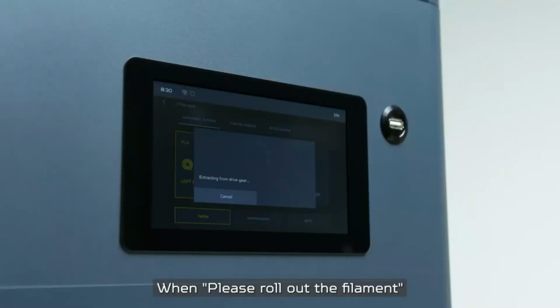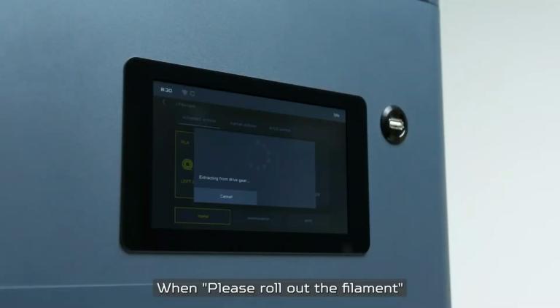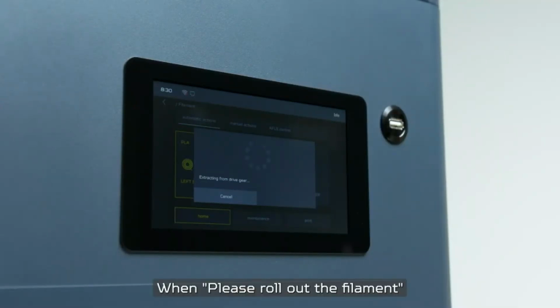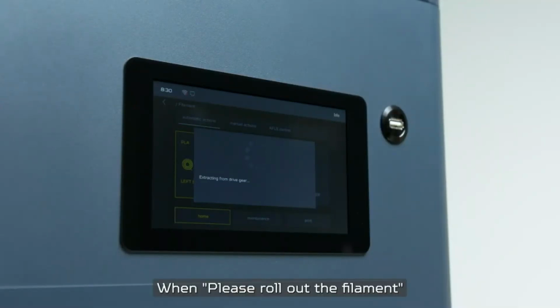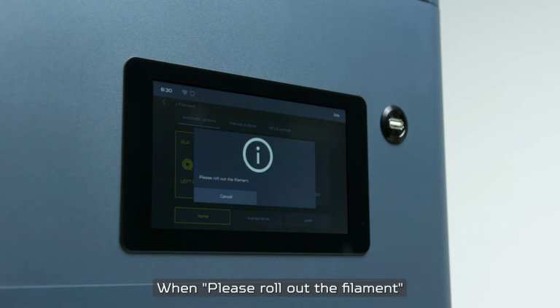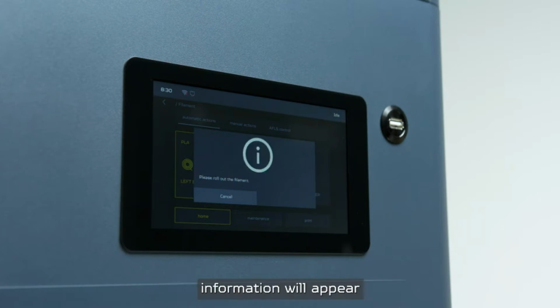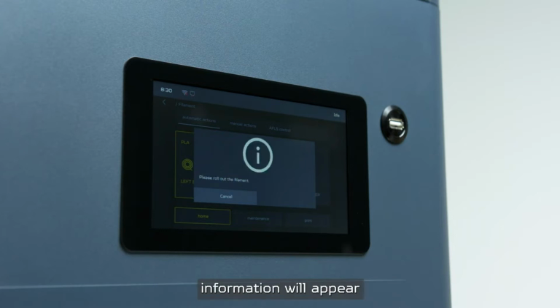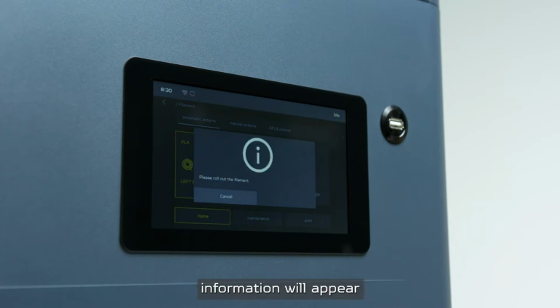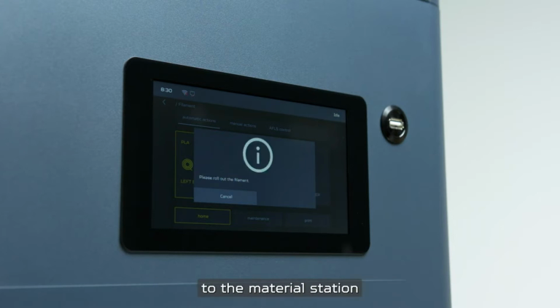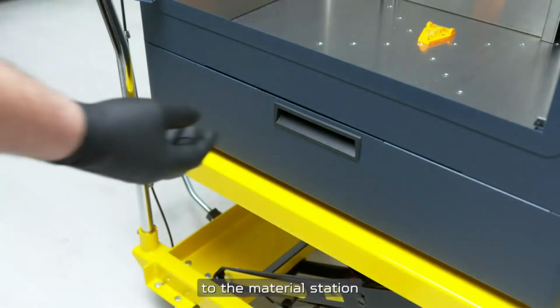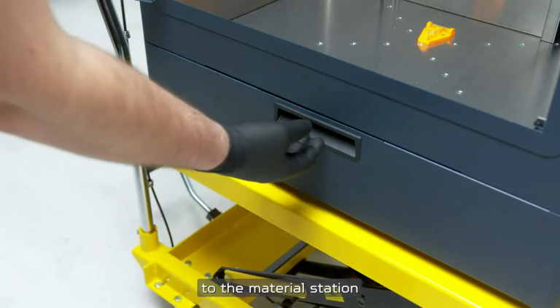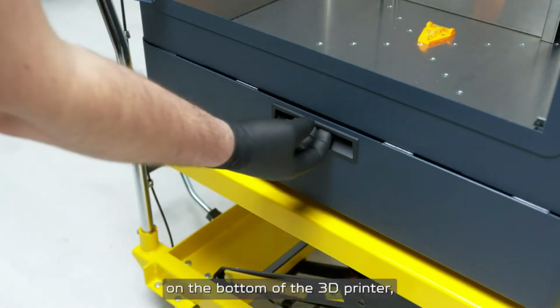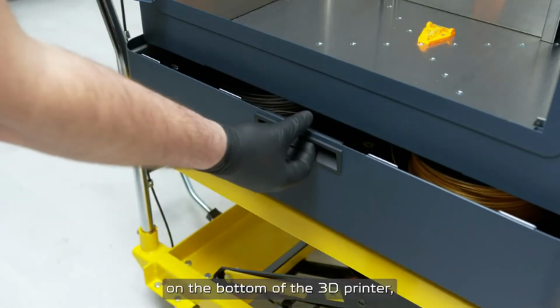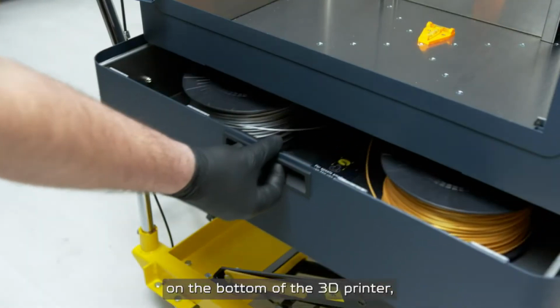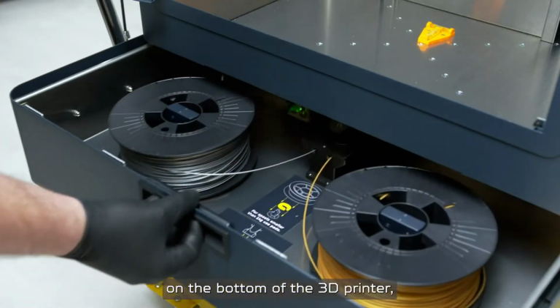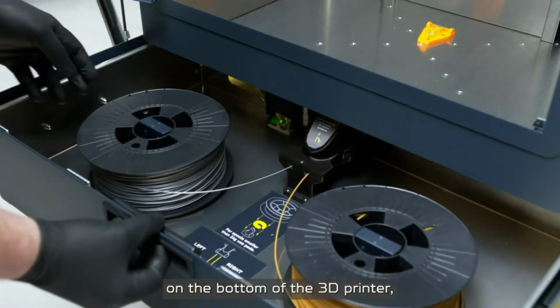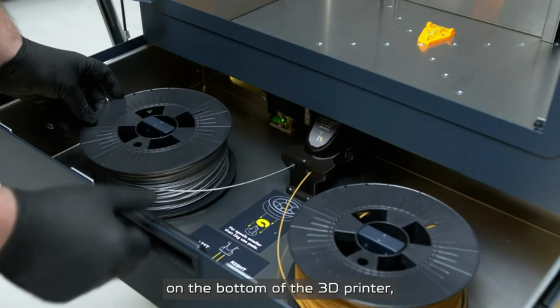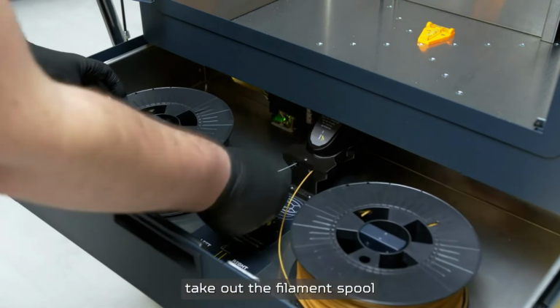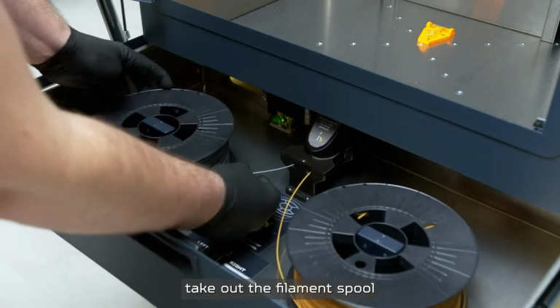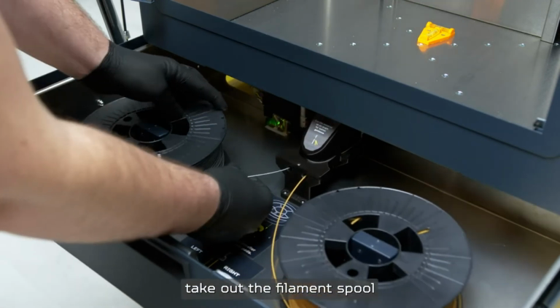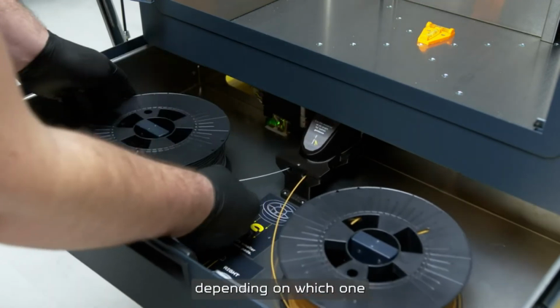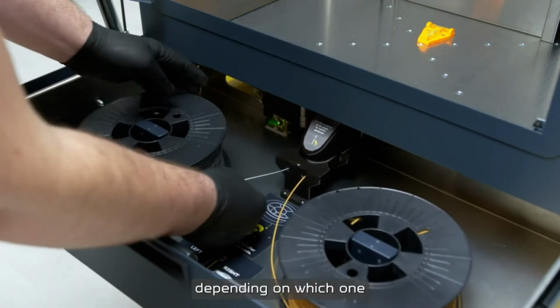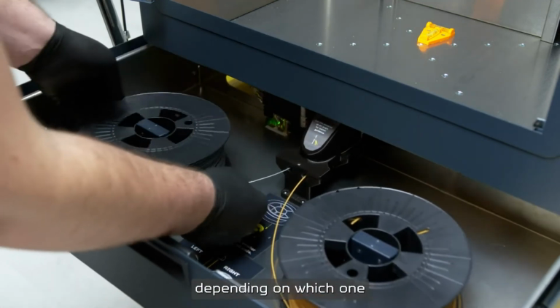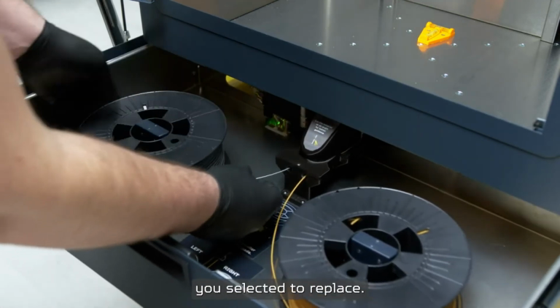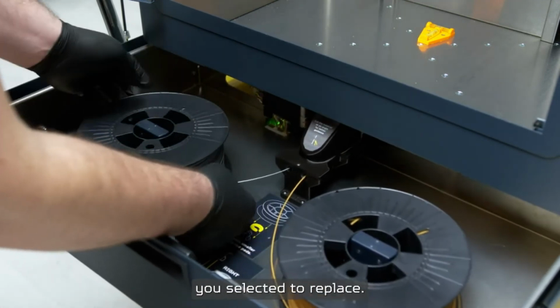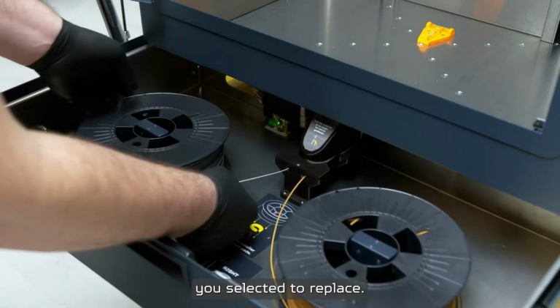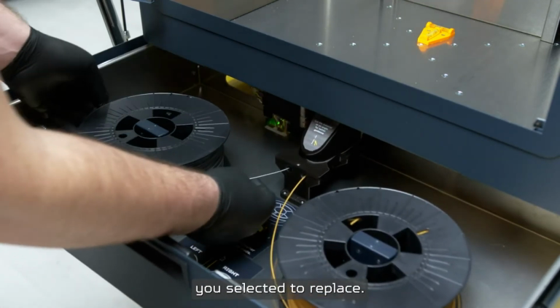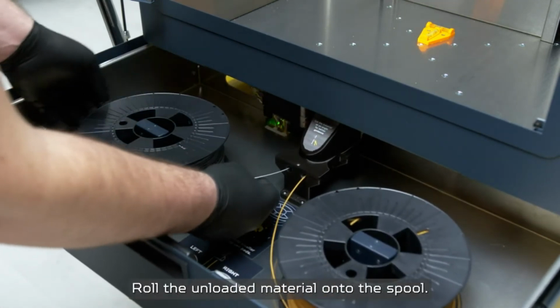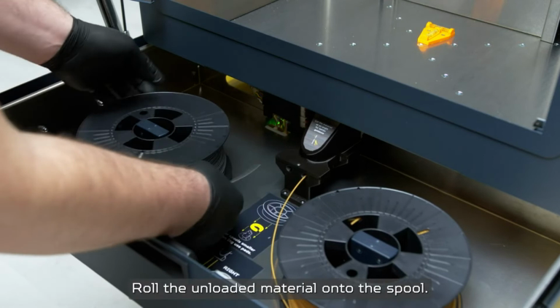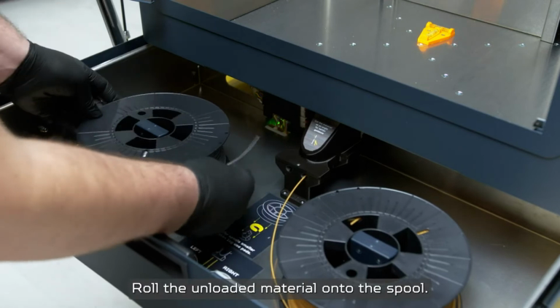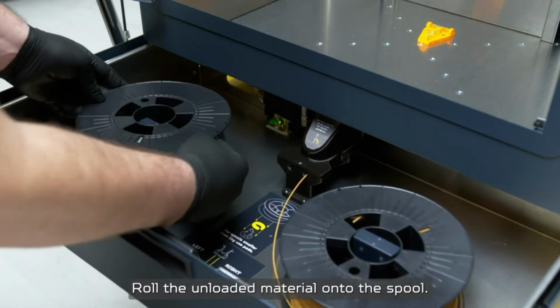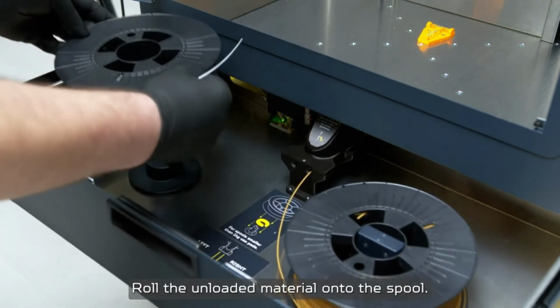When the 'please roll out the filament' information appears, go to the material station on the bottom of the 3D printer. Take out the filament spool depending on which one you selected to replace, and roll the unloaded material onto the spool.